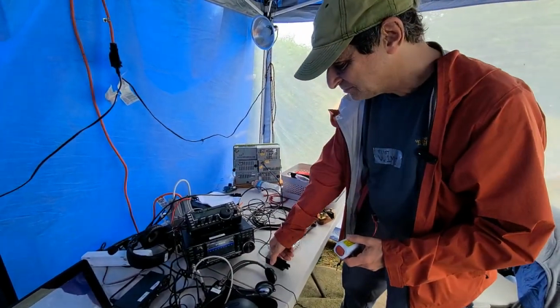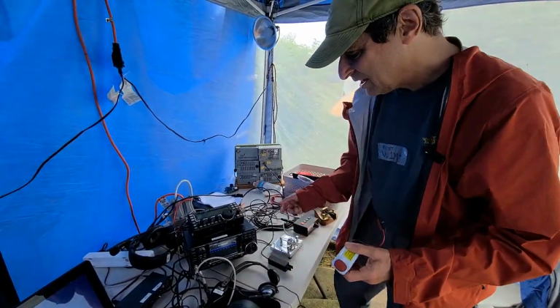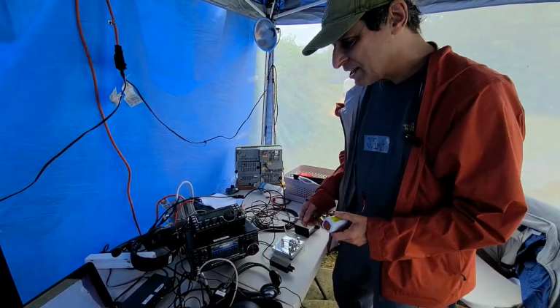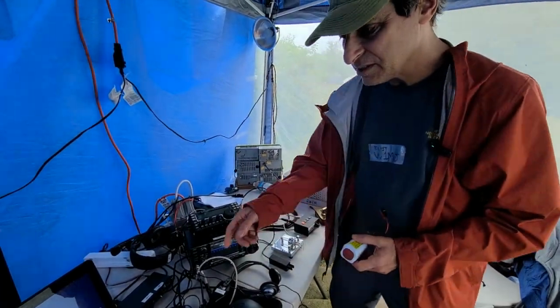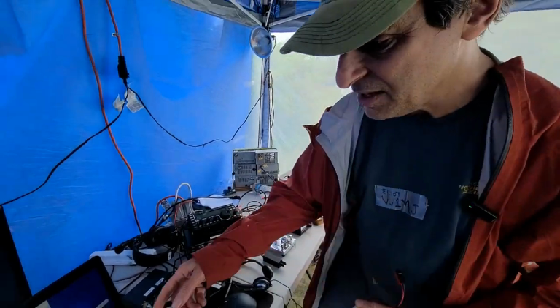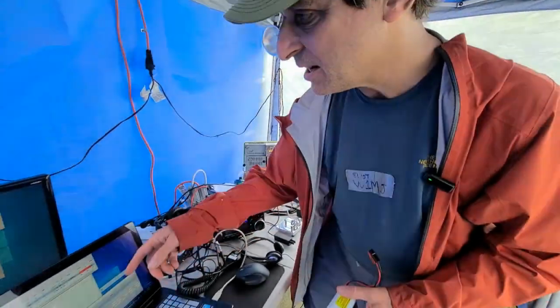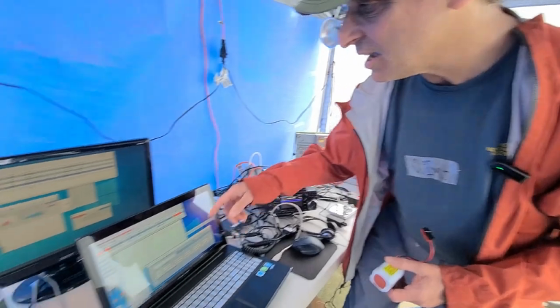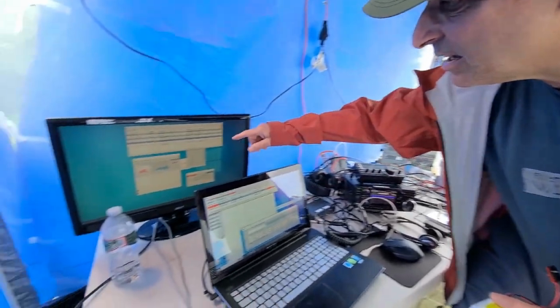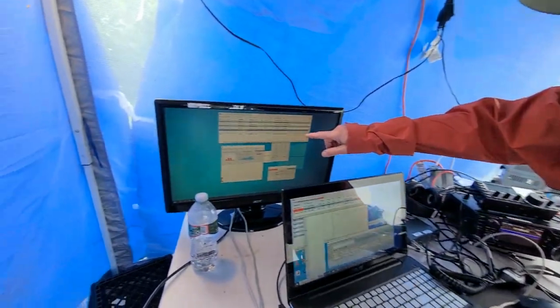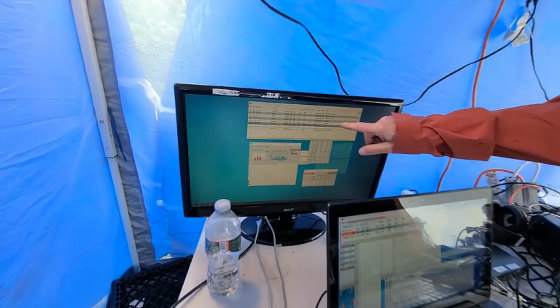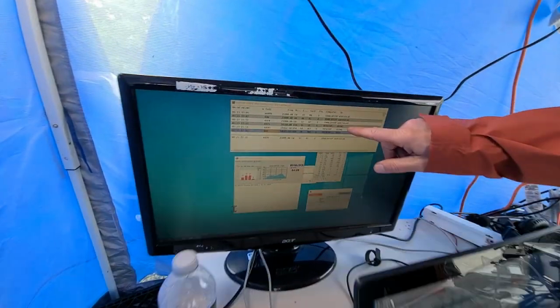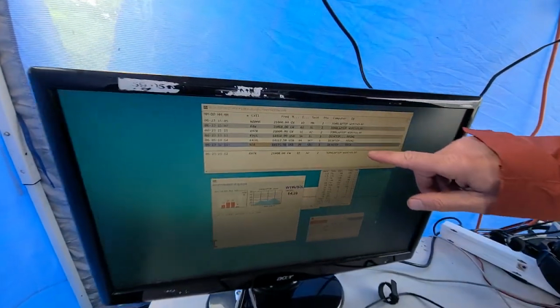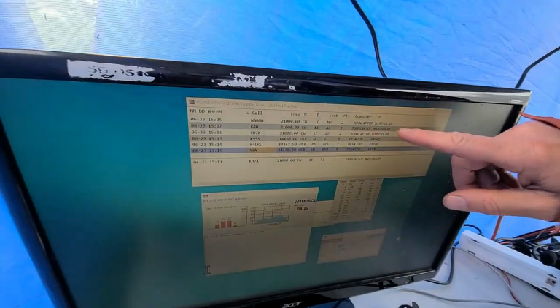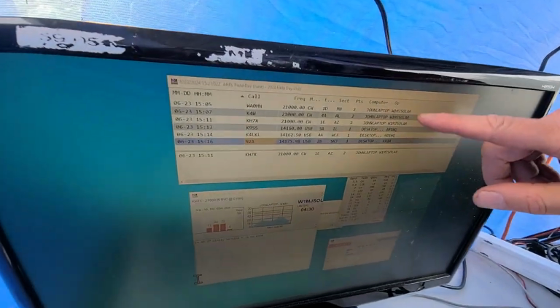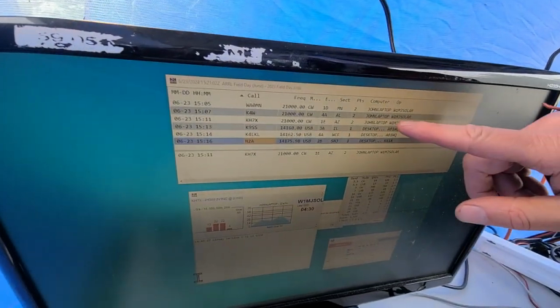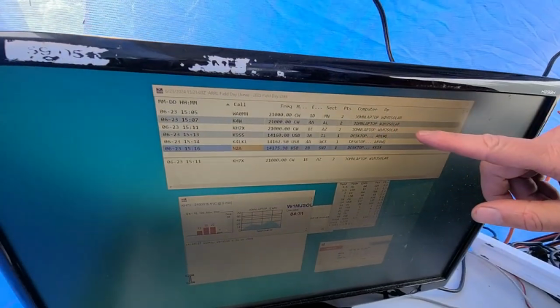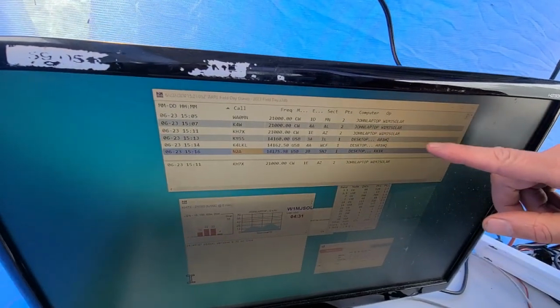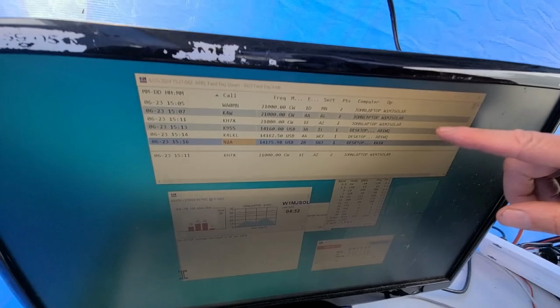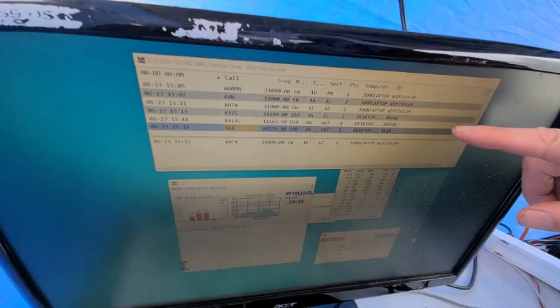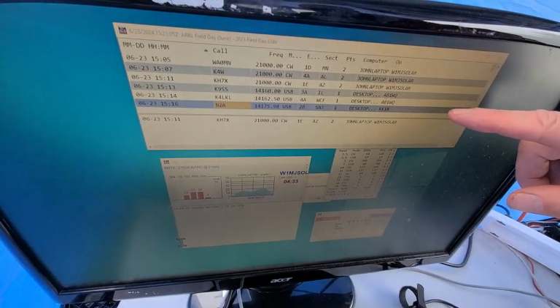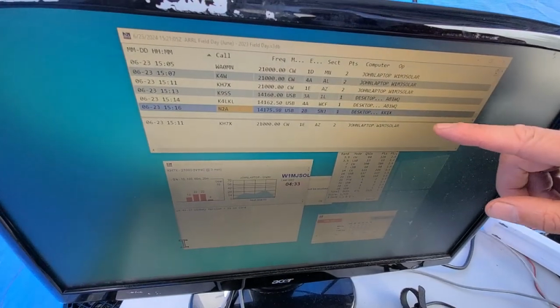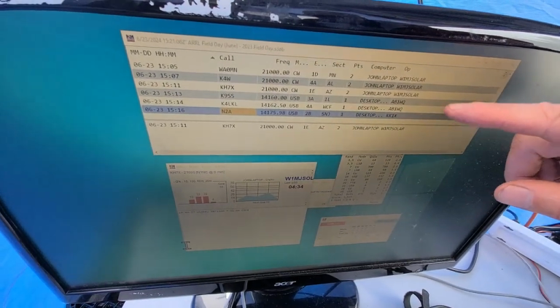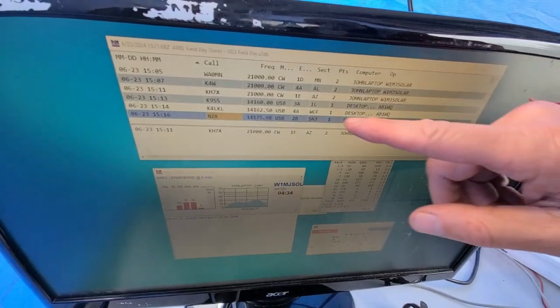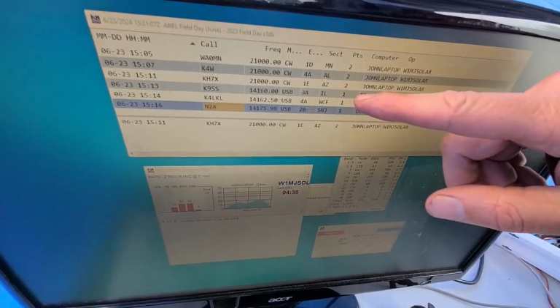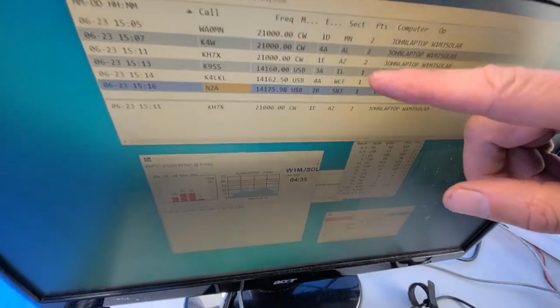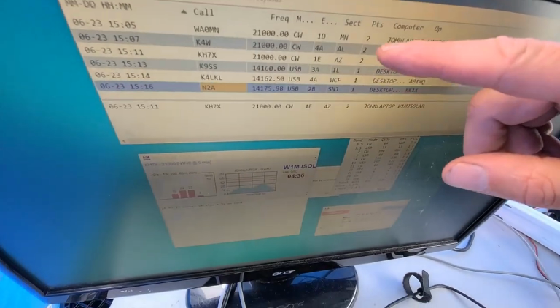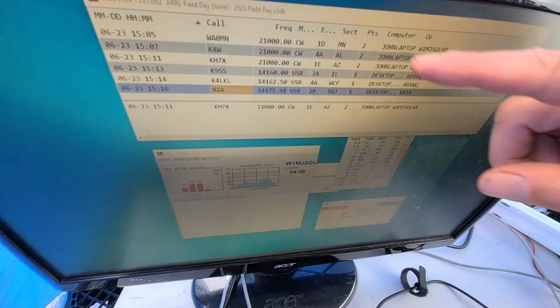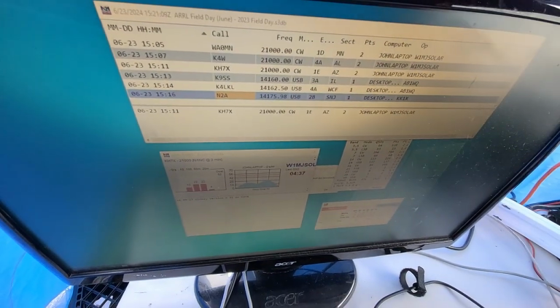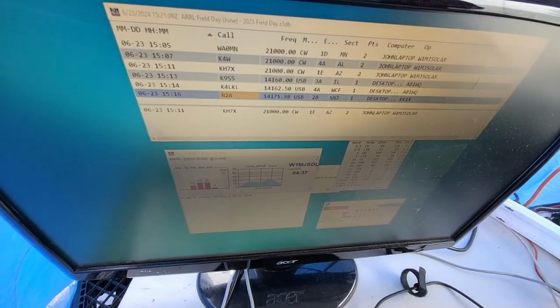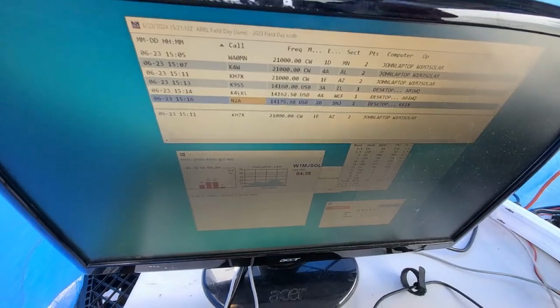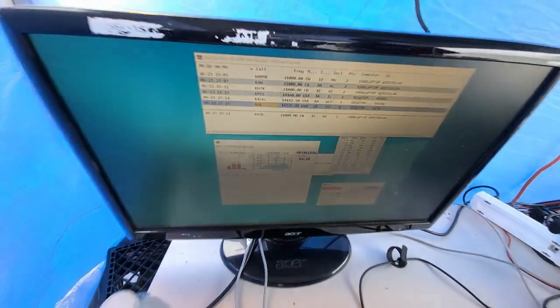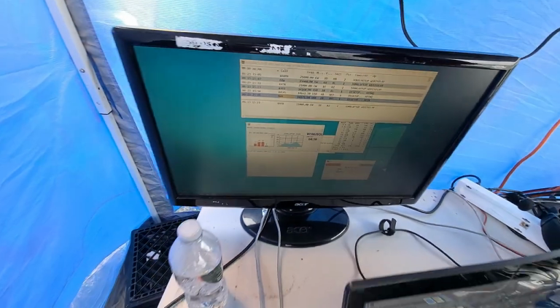All I did was log things in the regular log, and if you look over there you can see the W1MJ solar label distinguishes which contacts we made. I worked Arizona, Alabama, and Minnesota, for a total of seven stations.